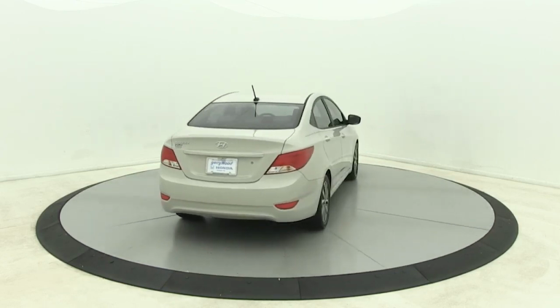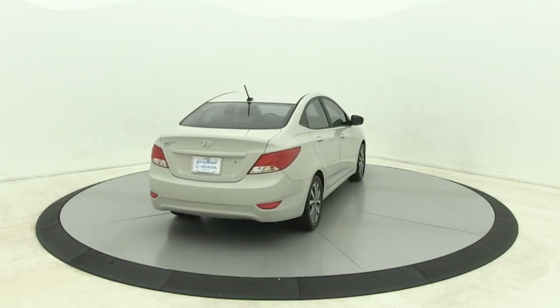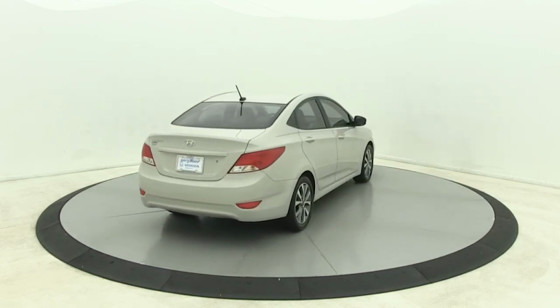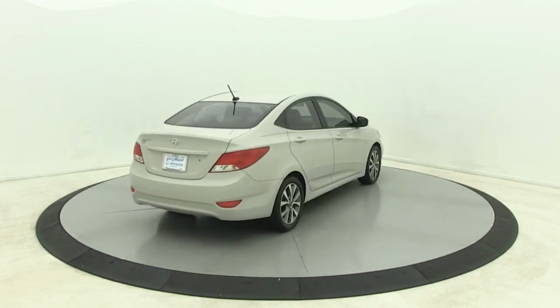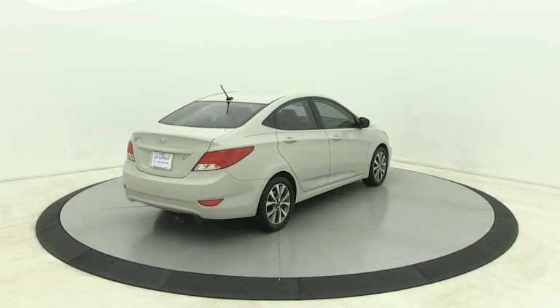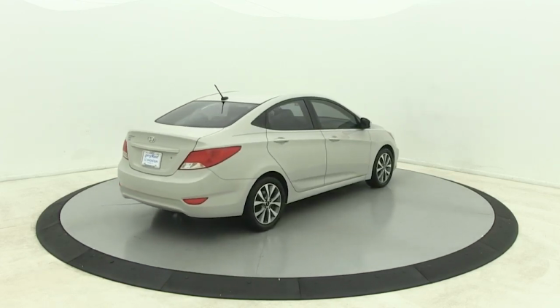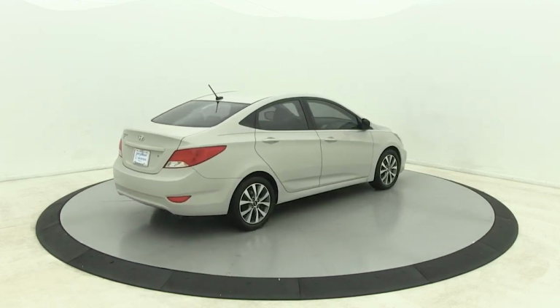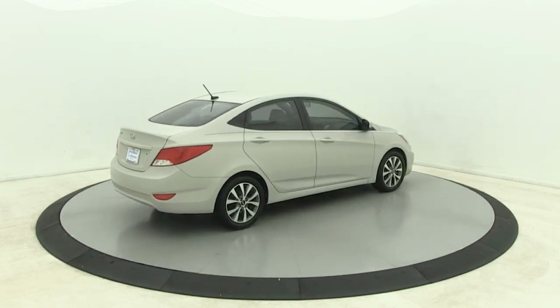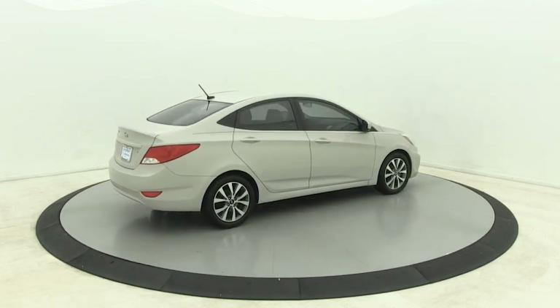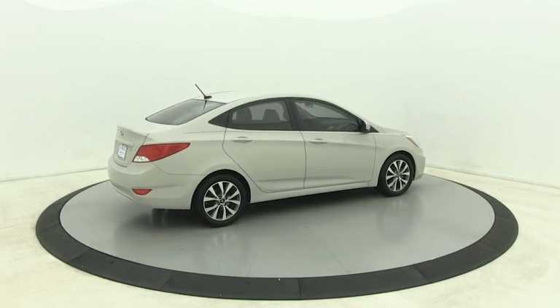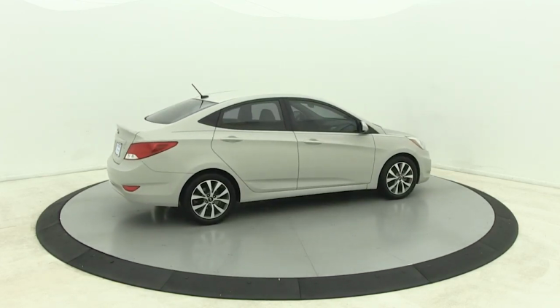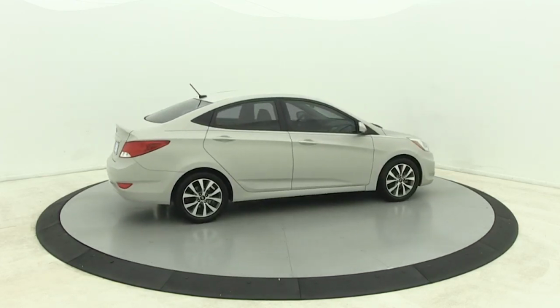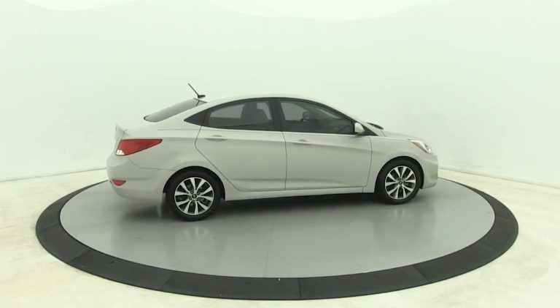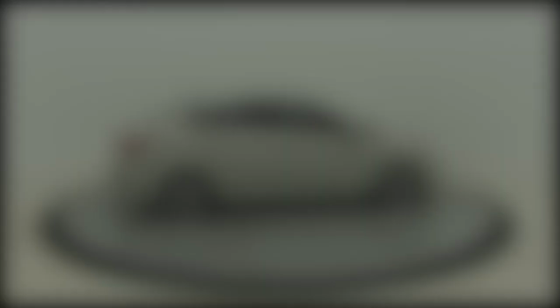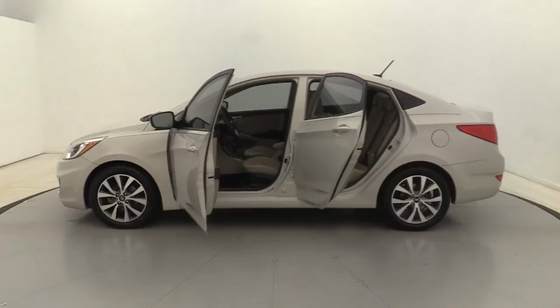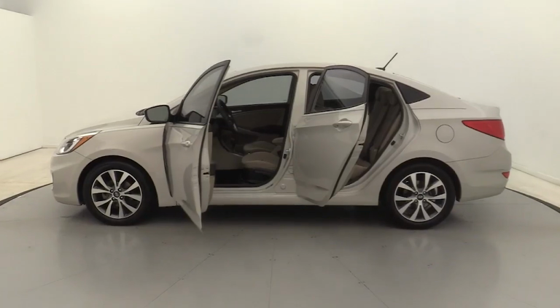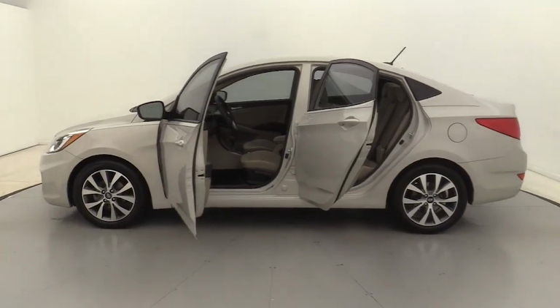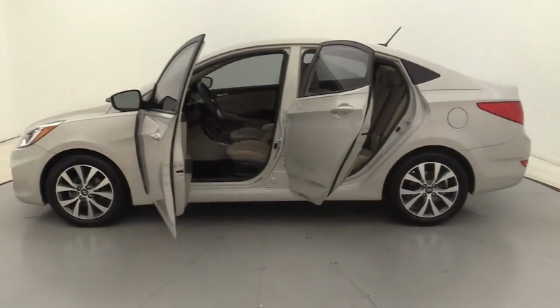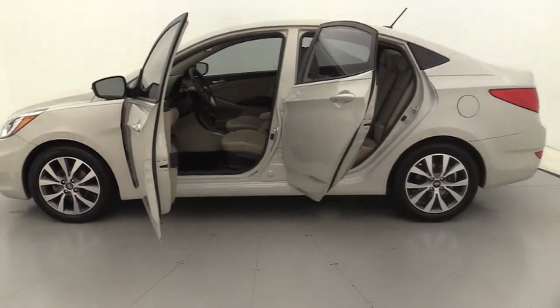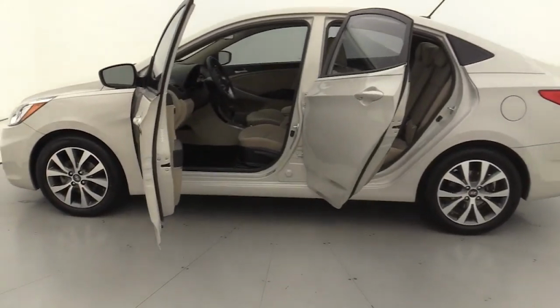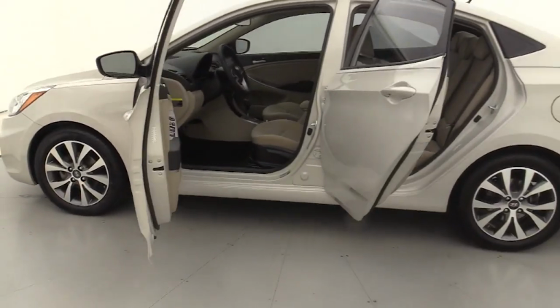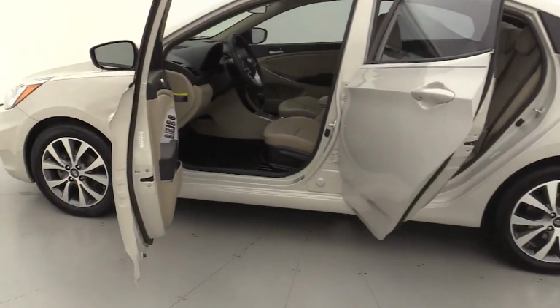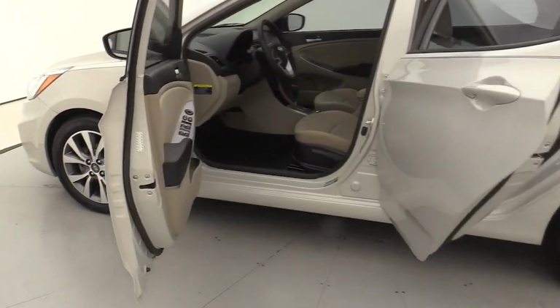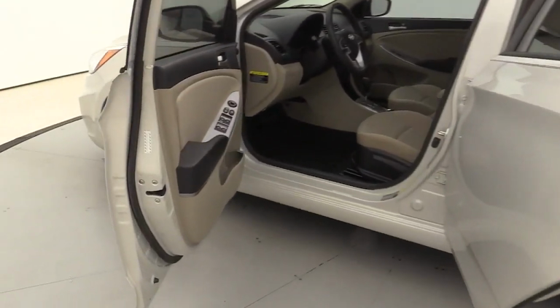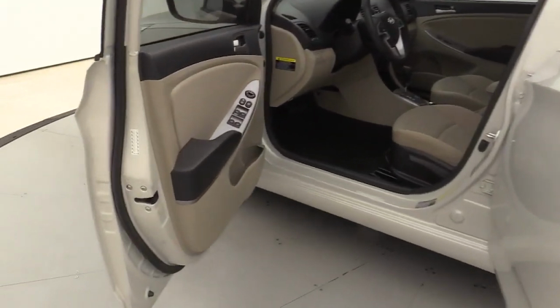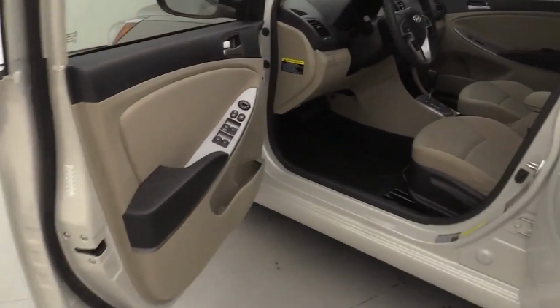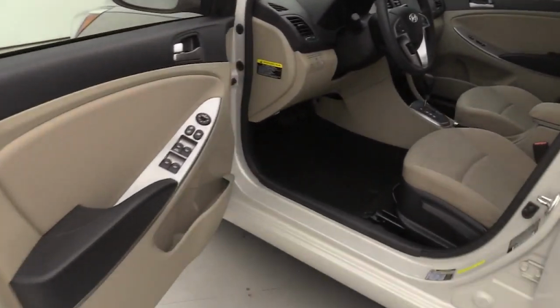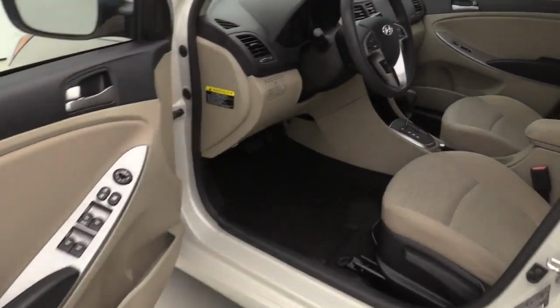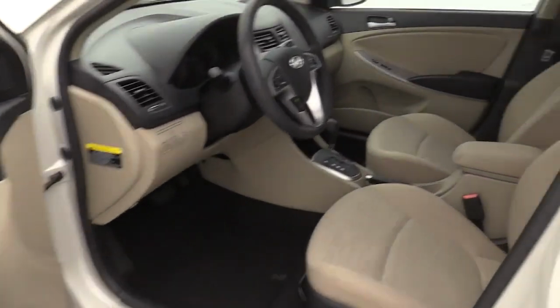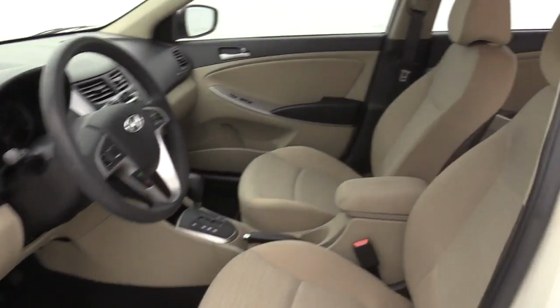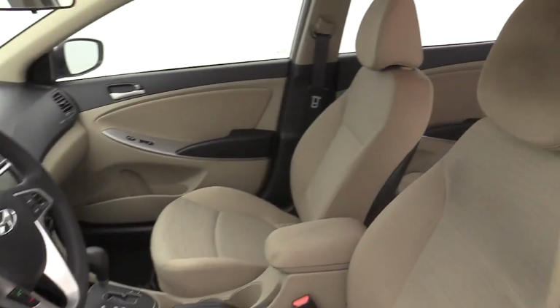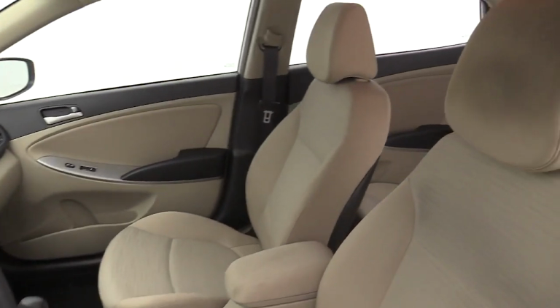From its spacious, well-built cabin, to its touchscreen infotainment, to its lively, fuel-efficient ride, this daily driver is the opportunity you can't afford to miss.